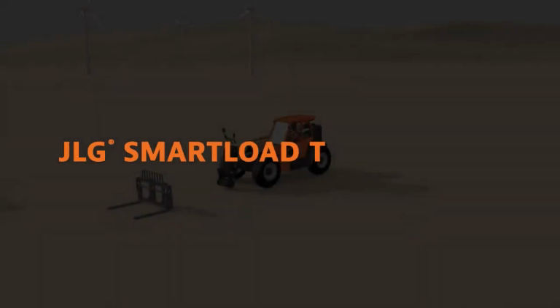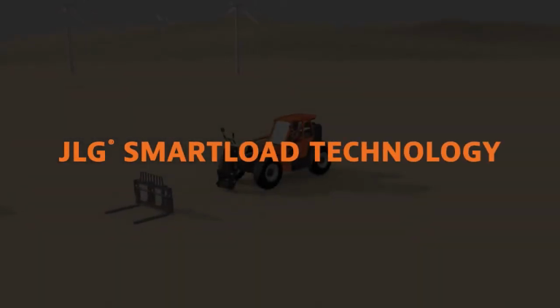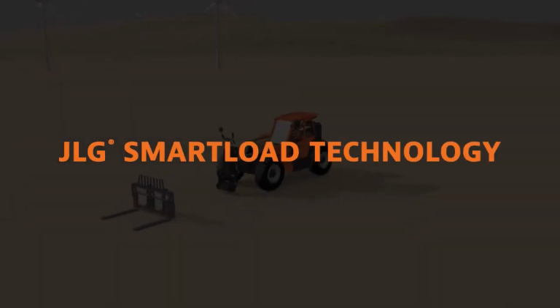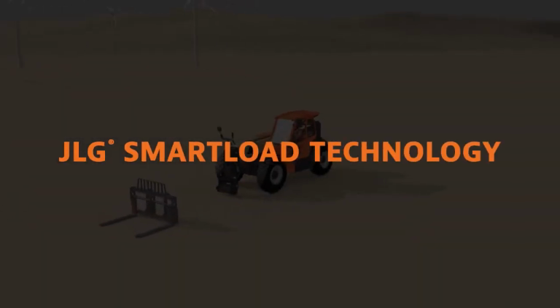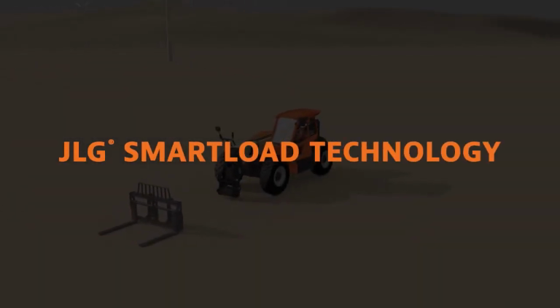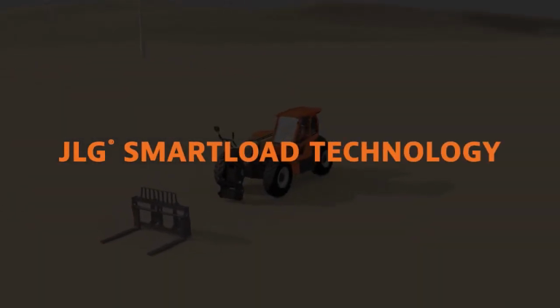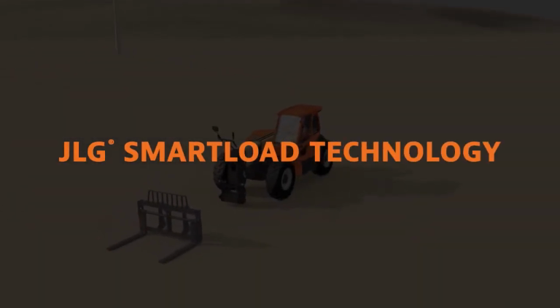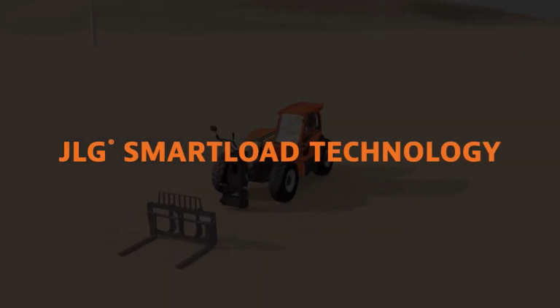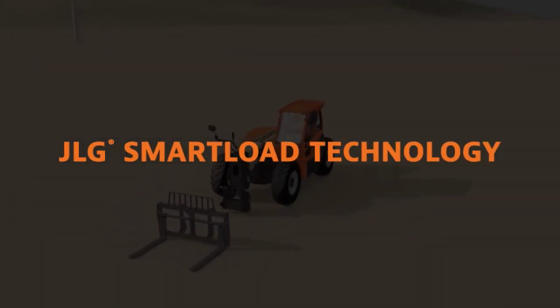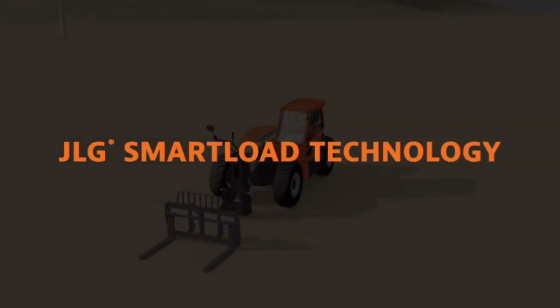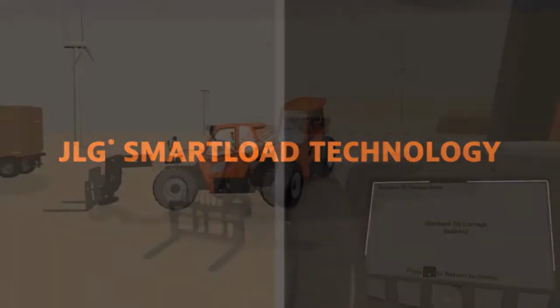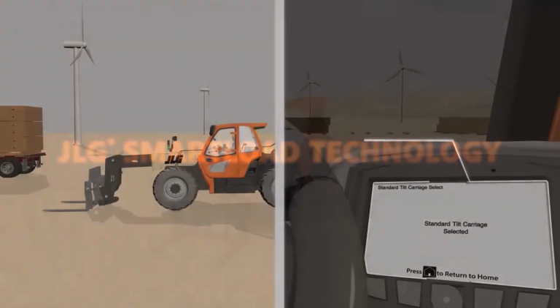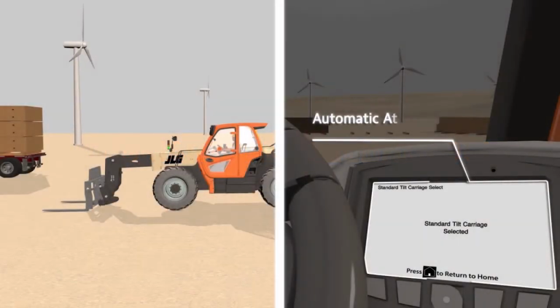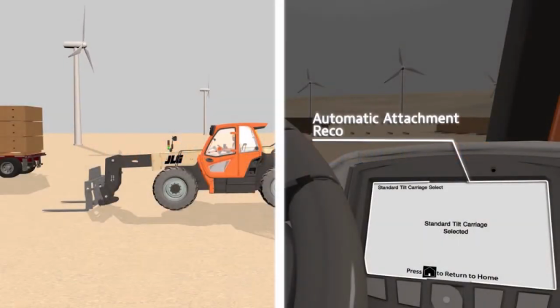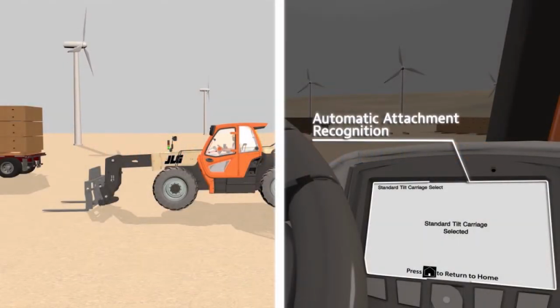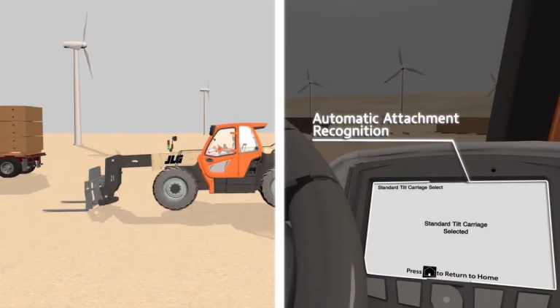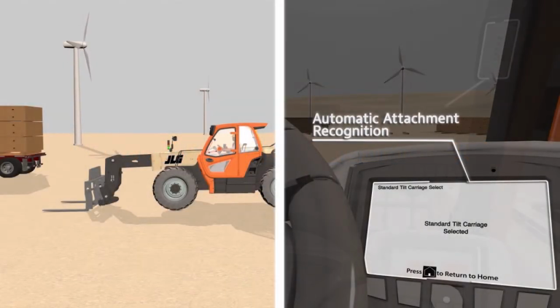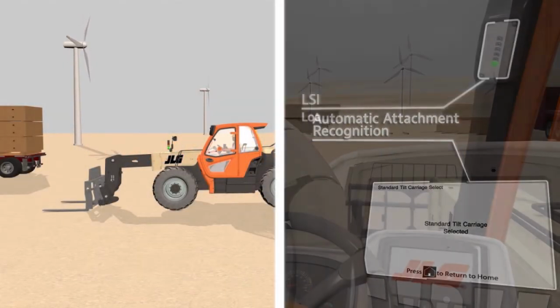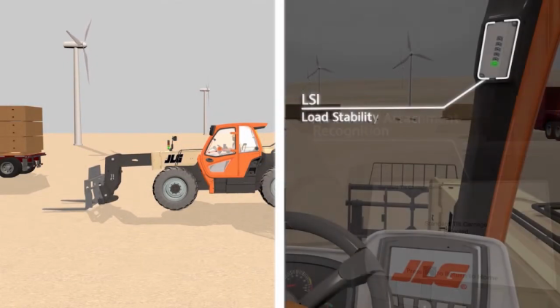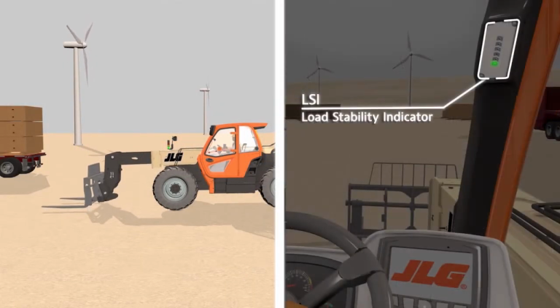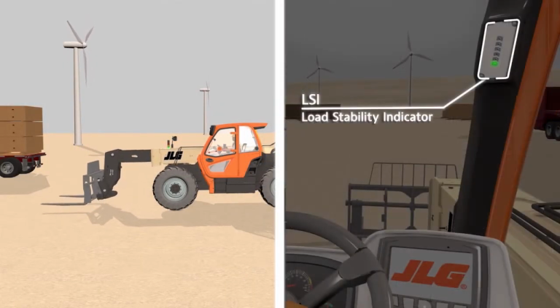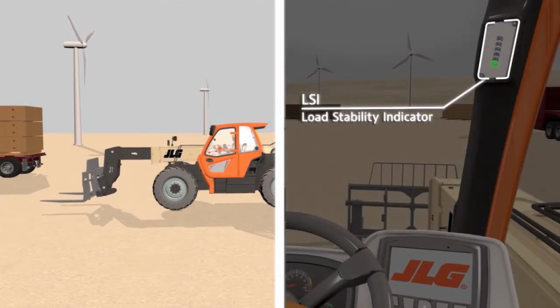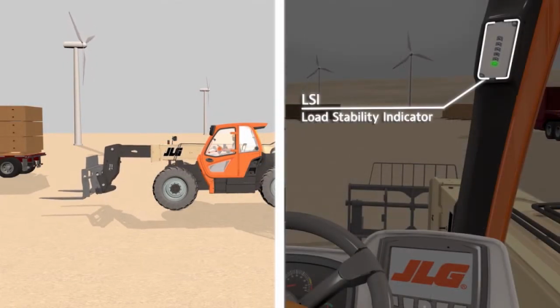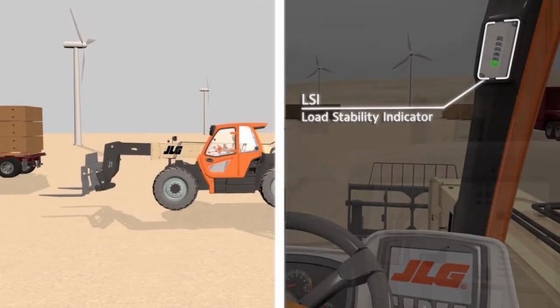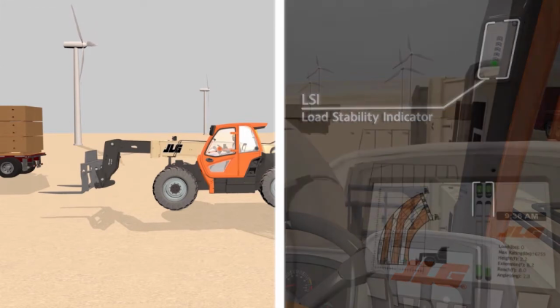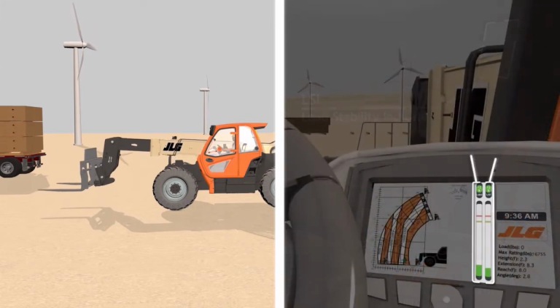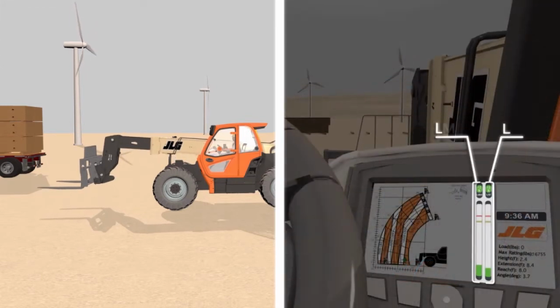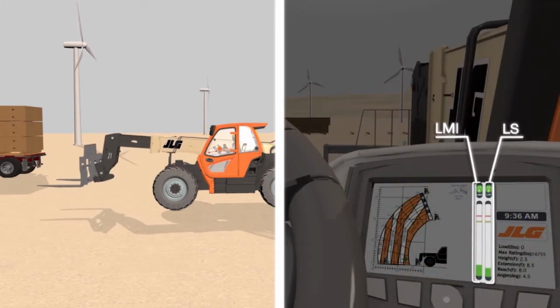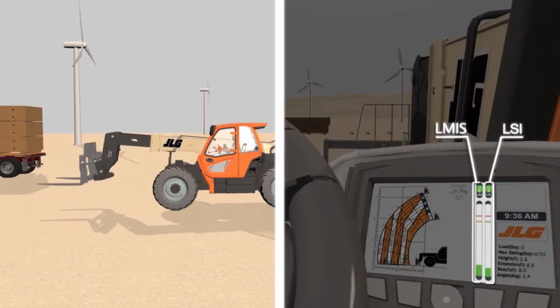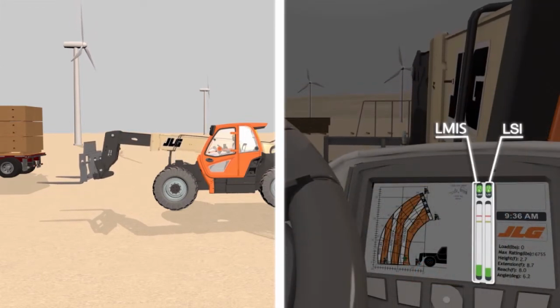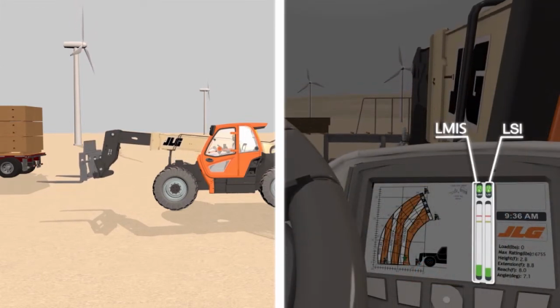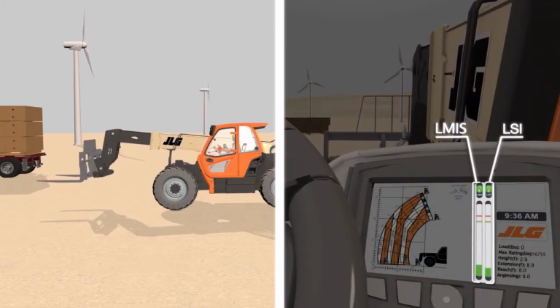SmartLoad technology is a three-part system that lets operators work with more confidence: automatic attachment recognition, load stability indicator (LSI), and load management indicator system (LMIS).